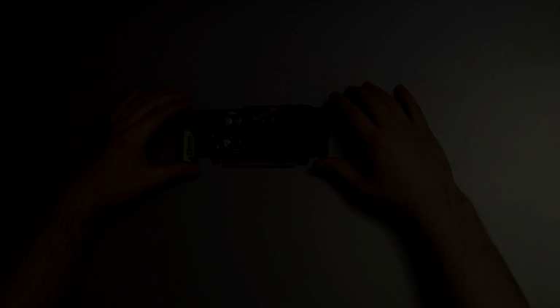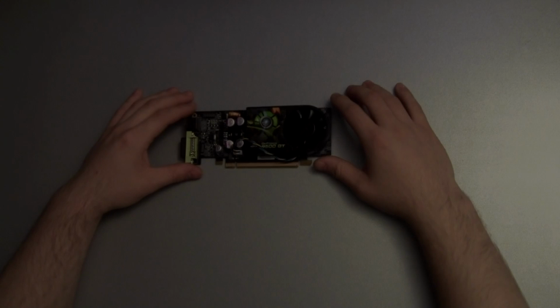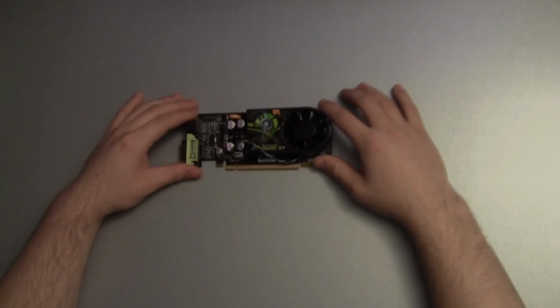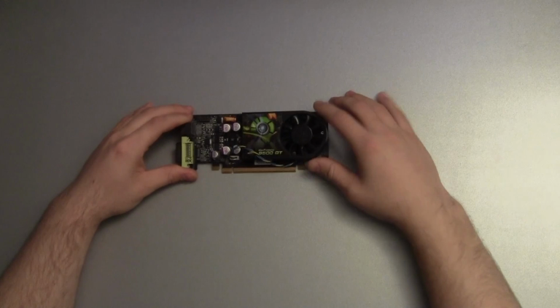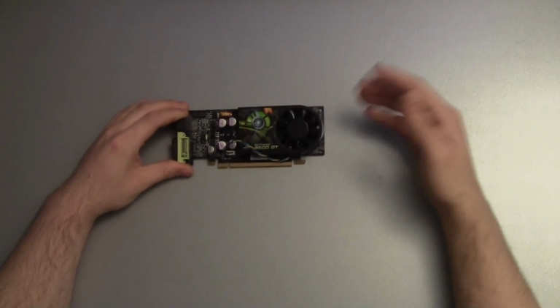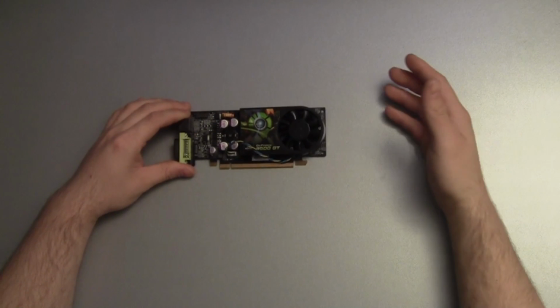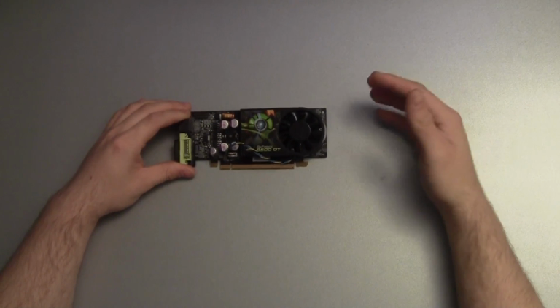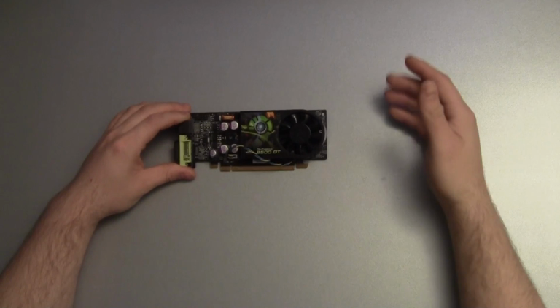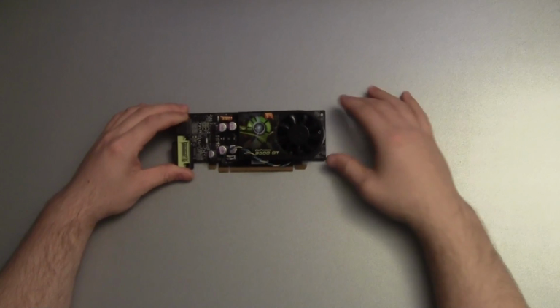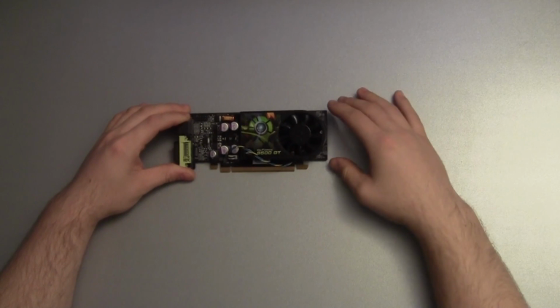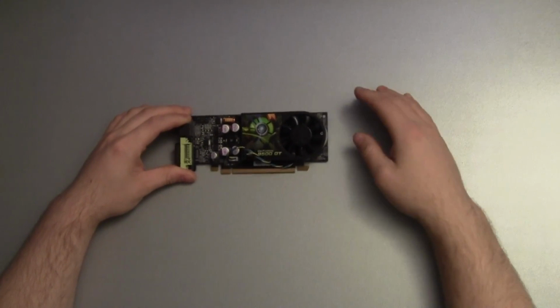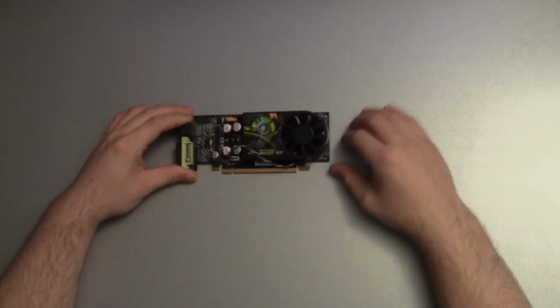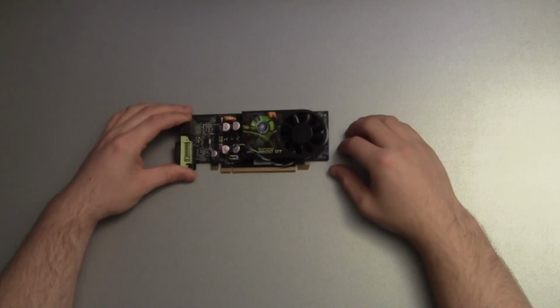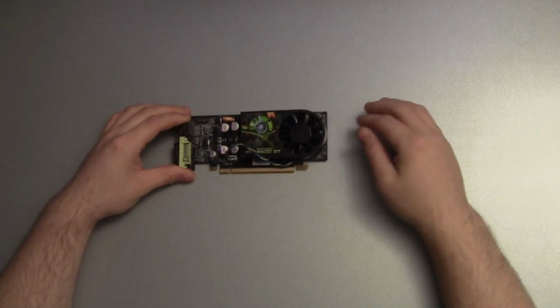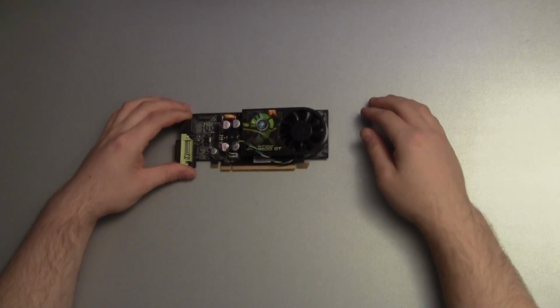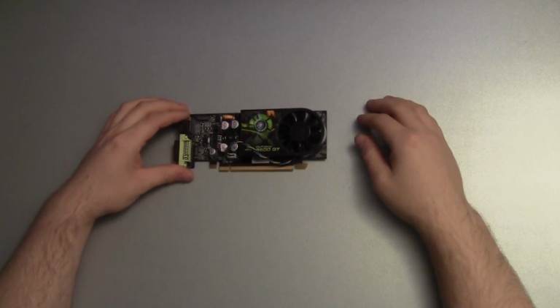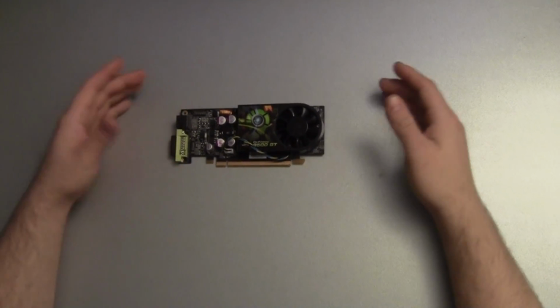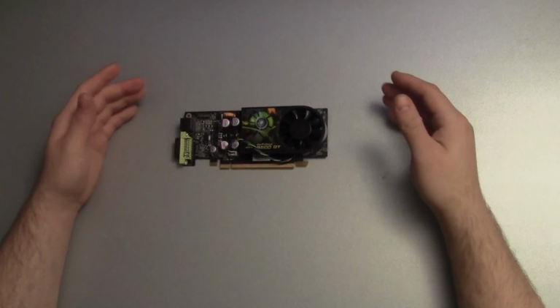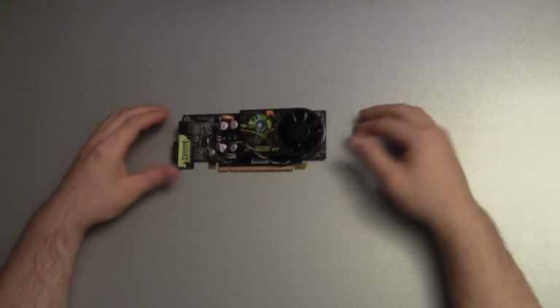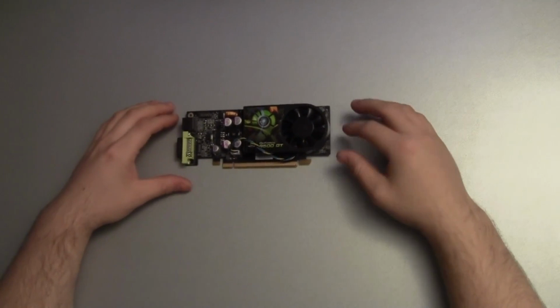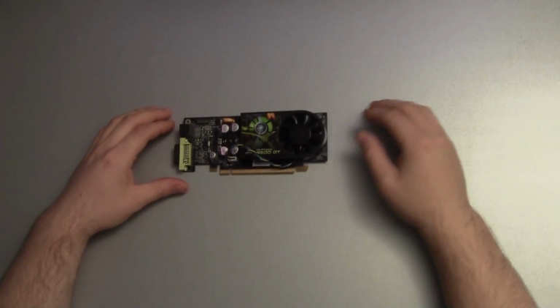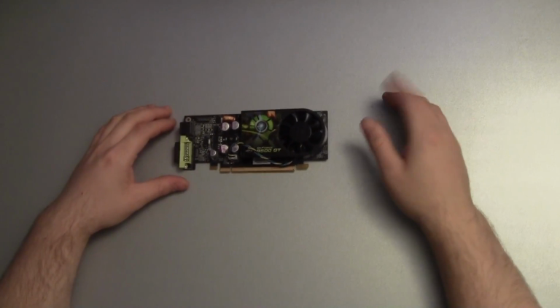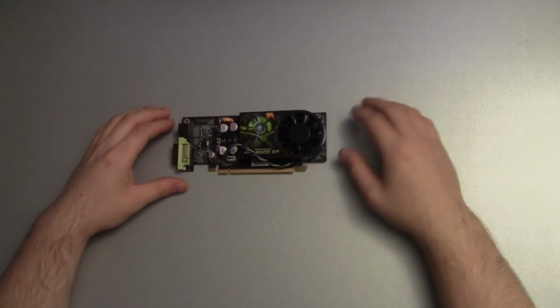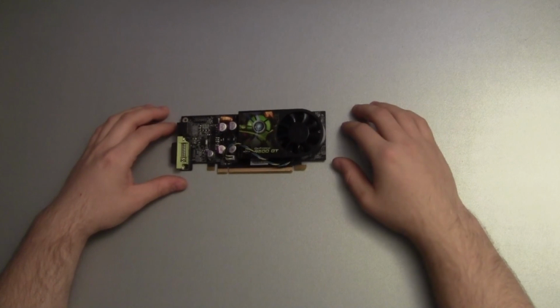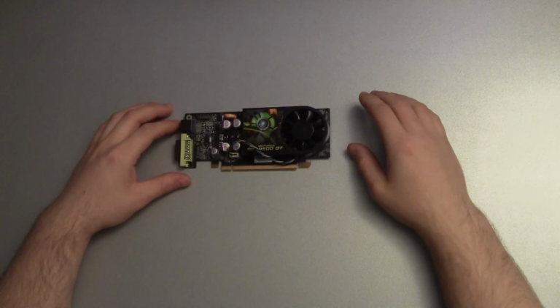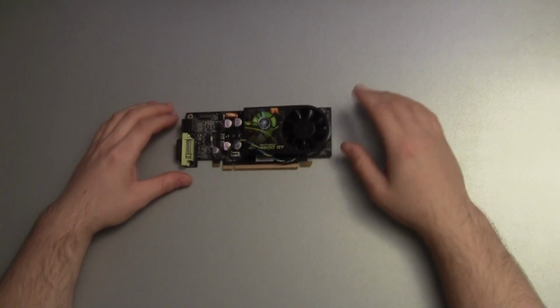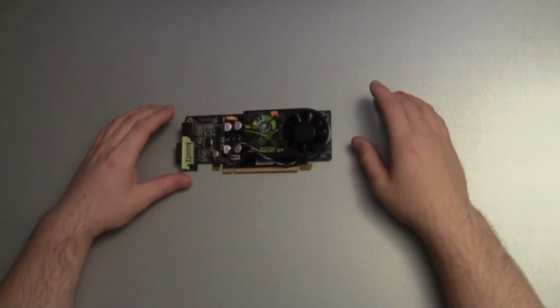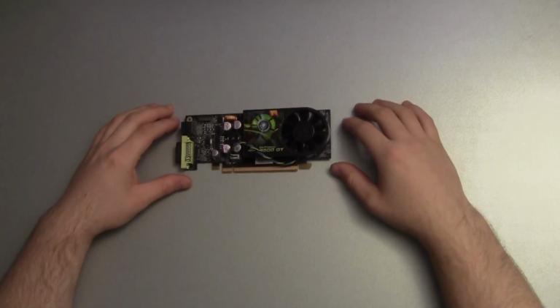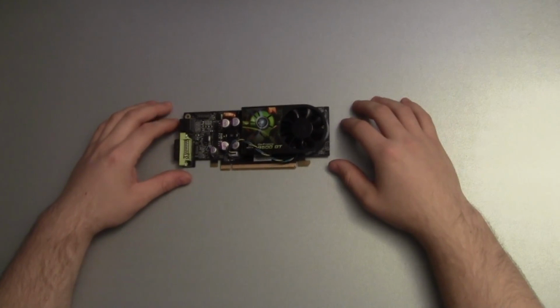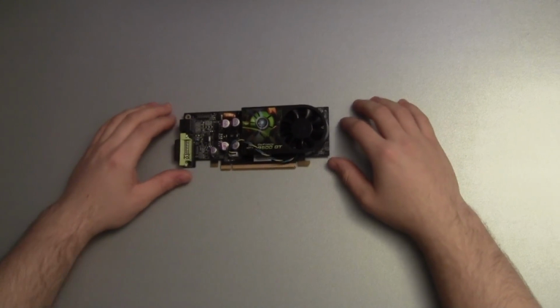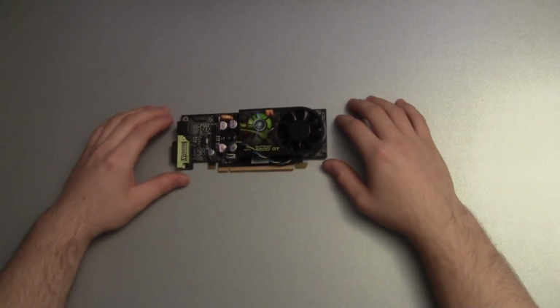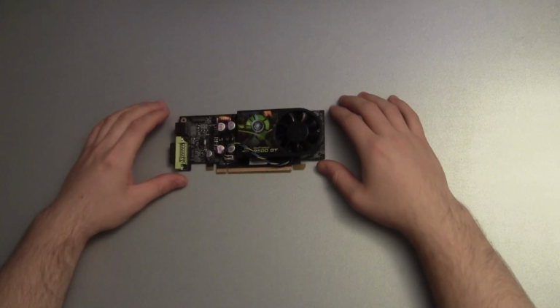Now to the benchmarks. In my benchmarks I will test these cards against the newer Nvidia GT 640 and the Radeon R7 240. Now let's see how they compete against the newer cards.